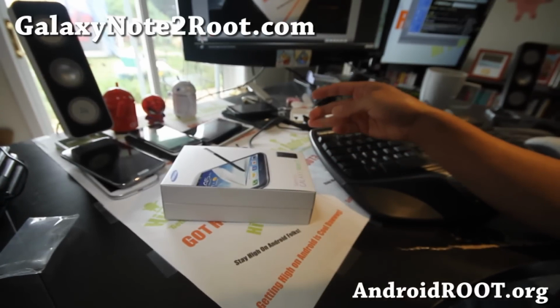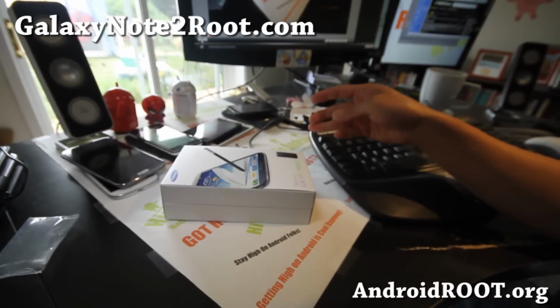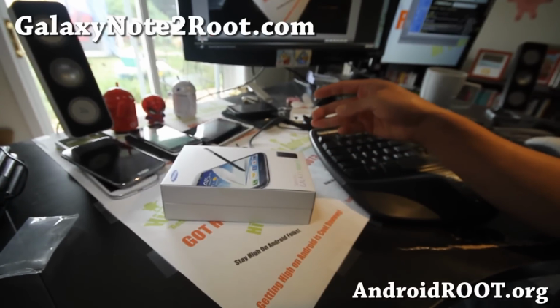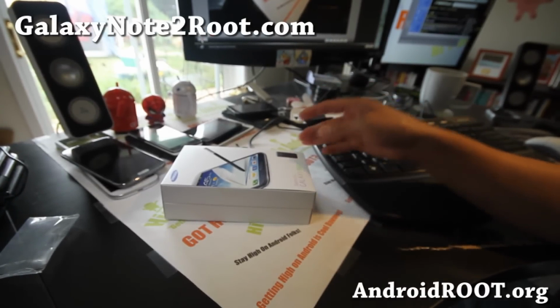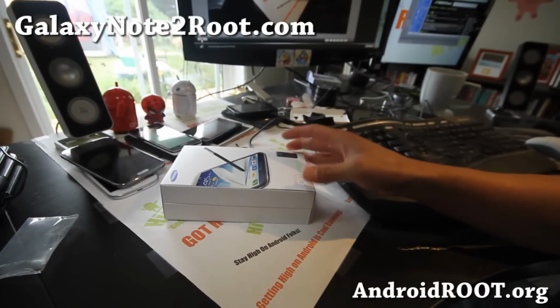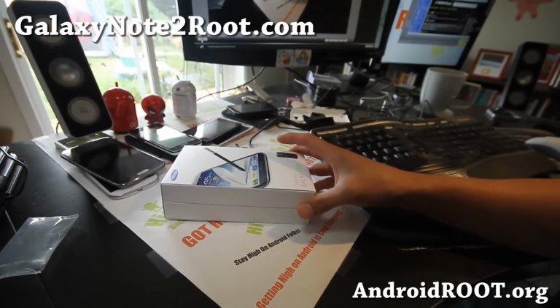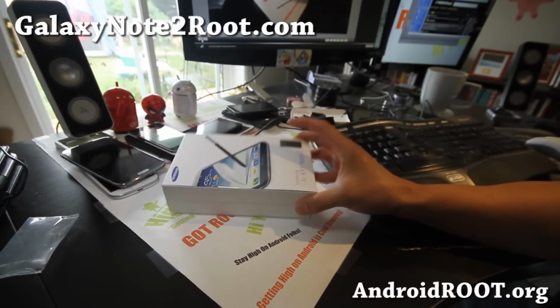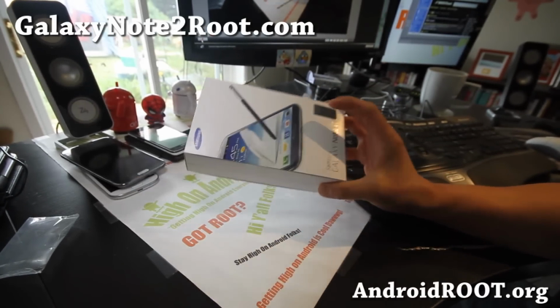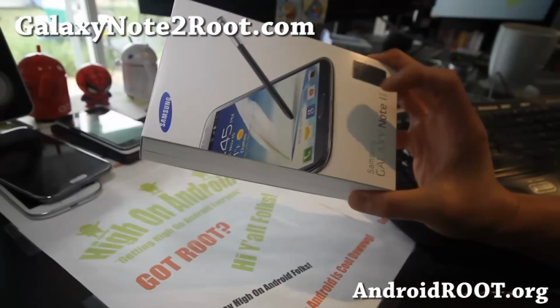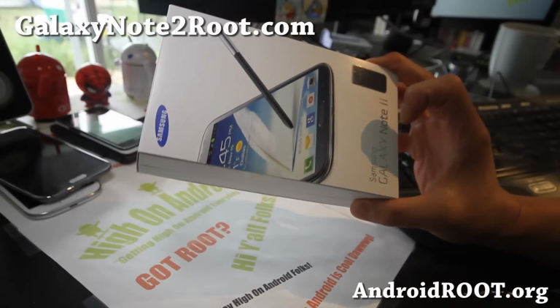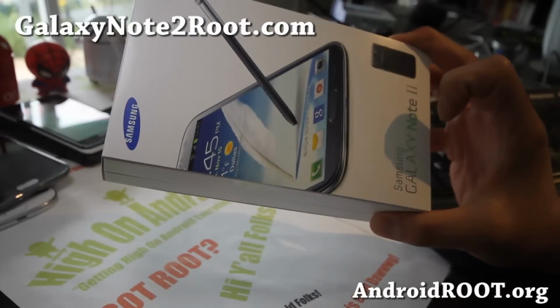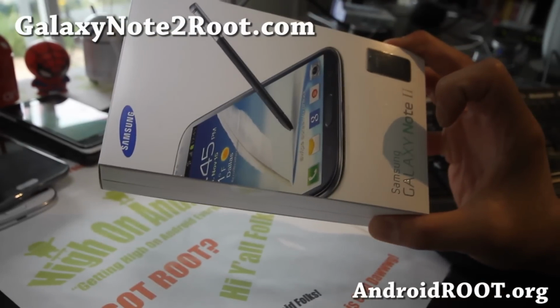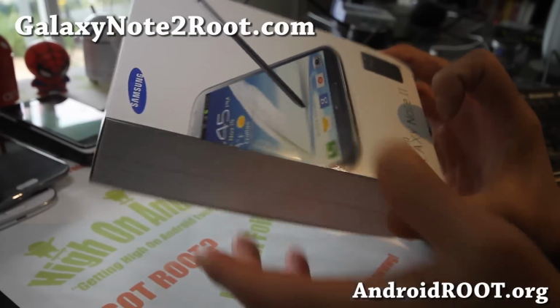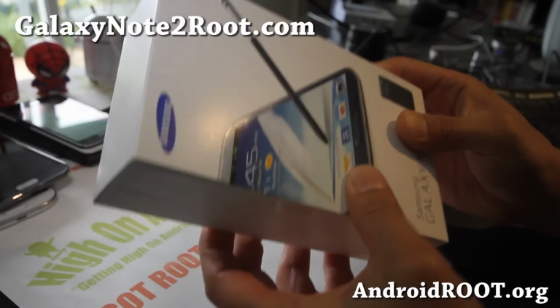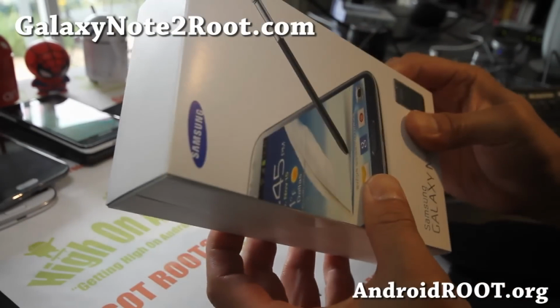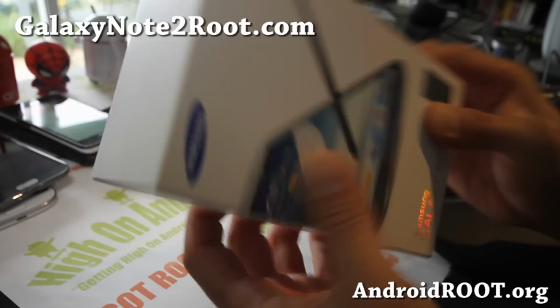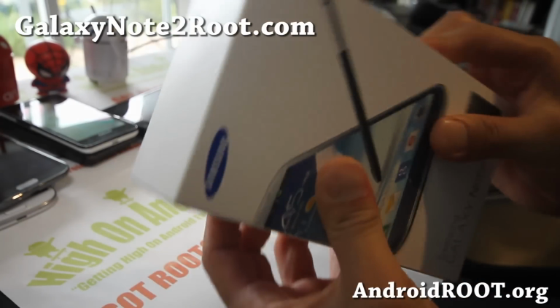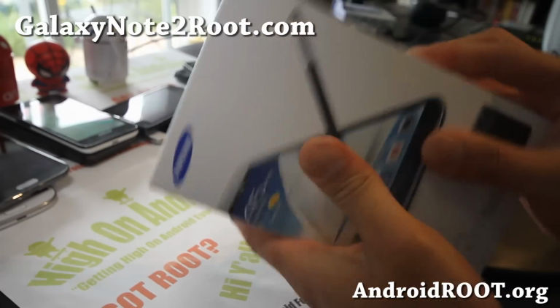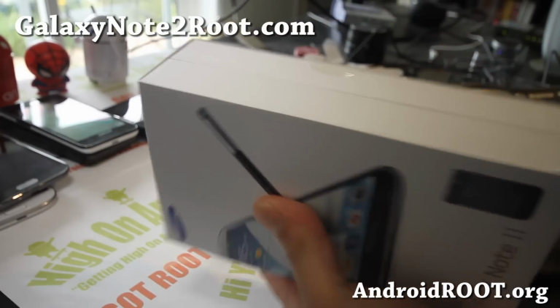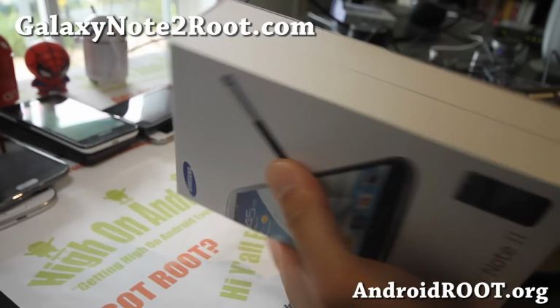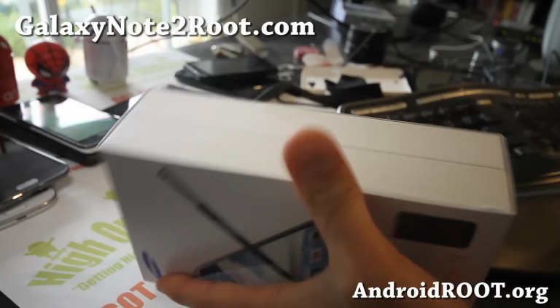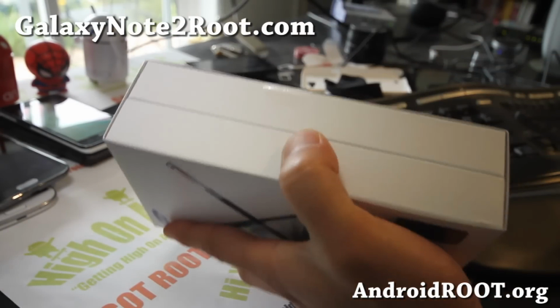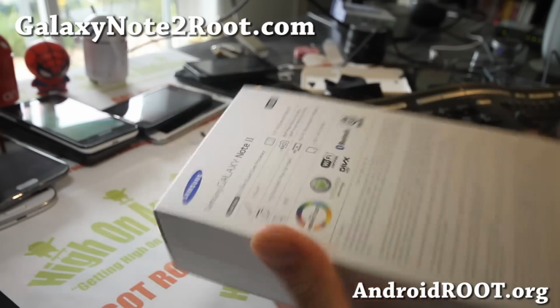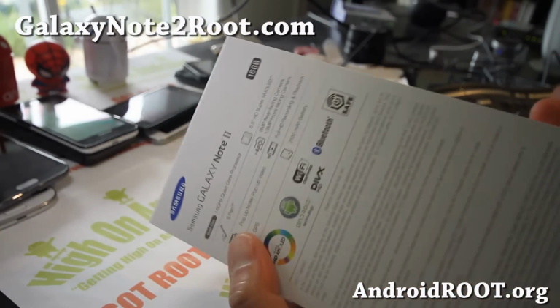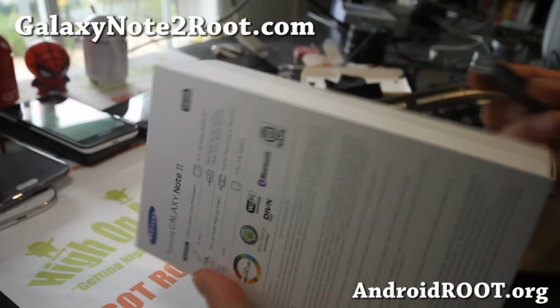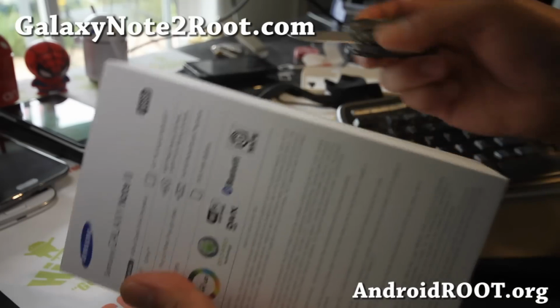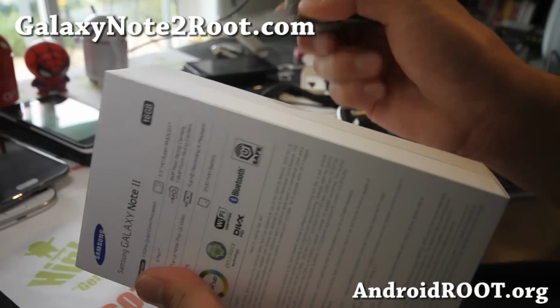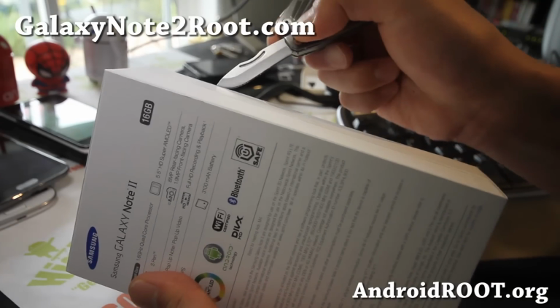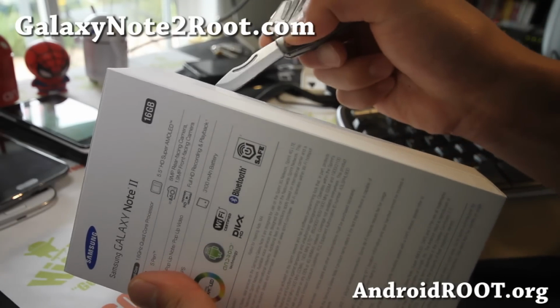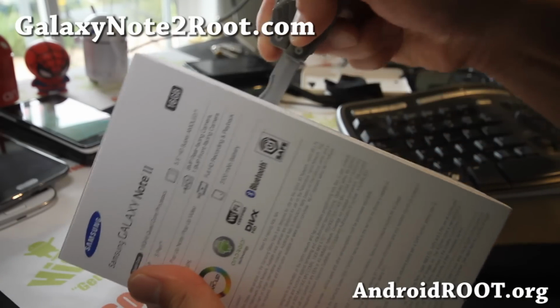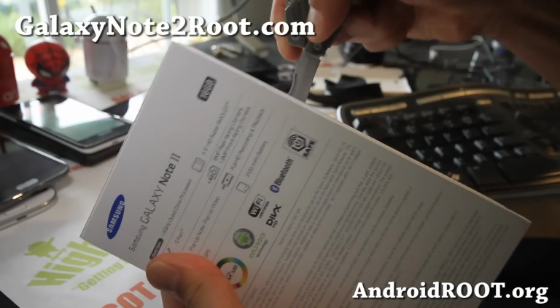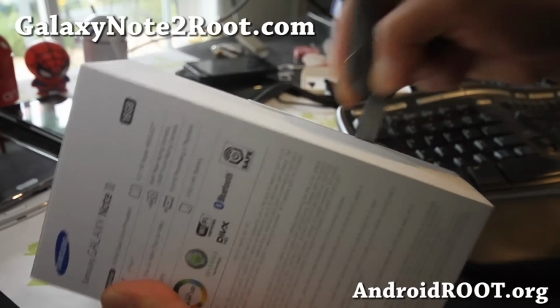This is the SPH-L900, and there's the box — it looks exactly the same as all the other boxes. It comes with two stickers, meaning it hasn't been opened yet.